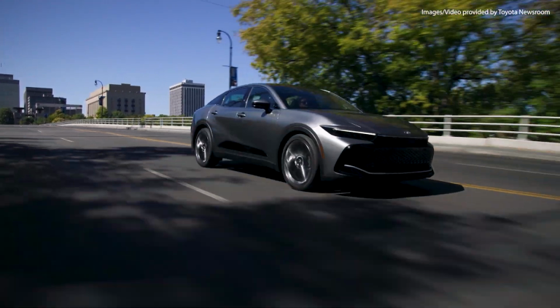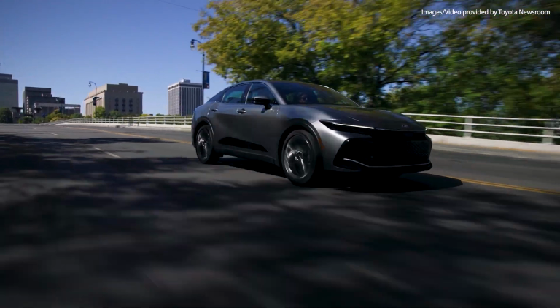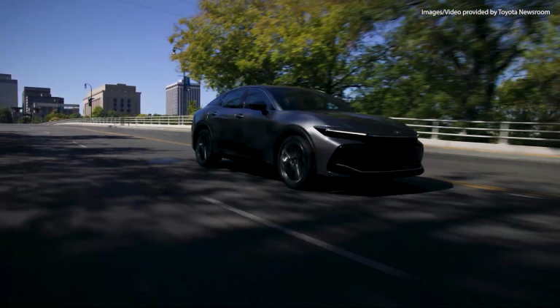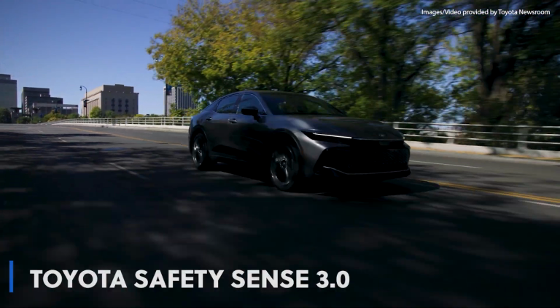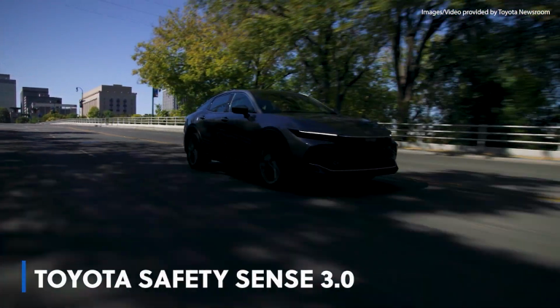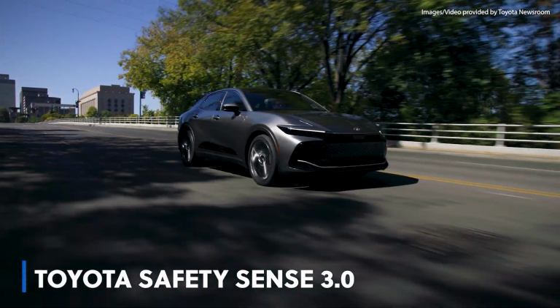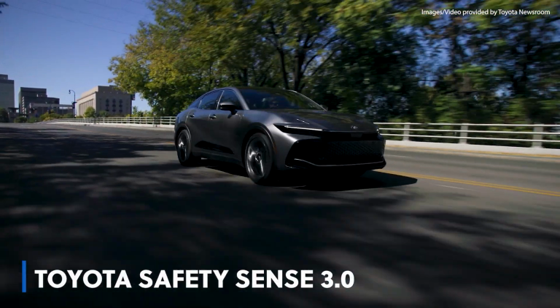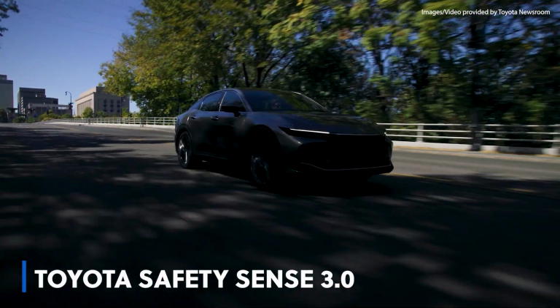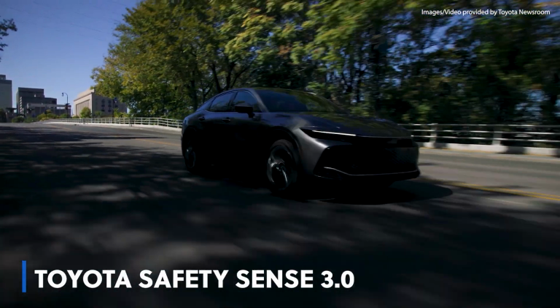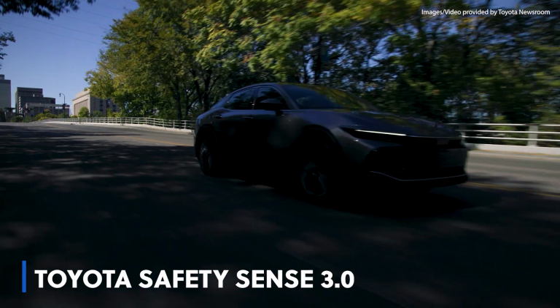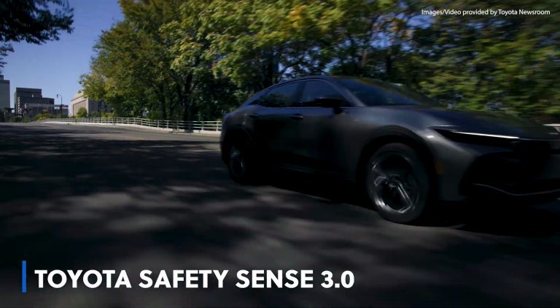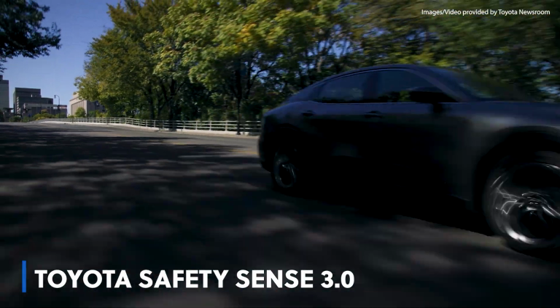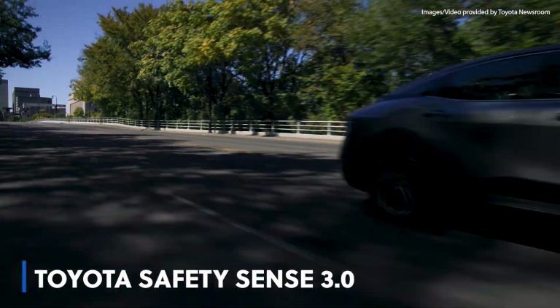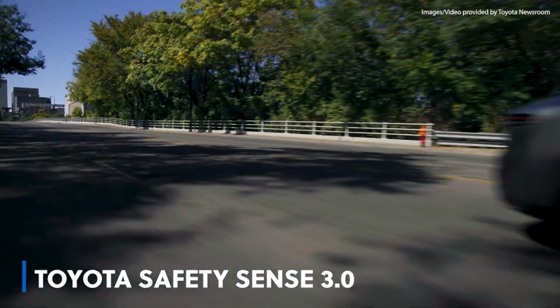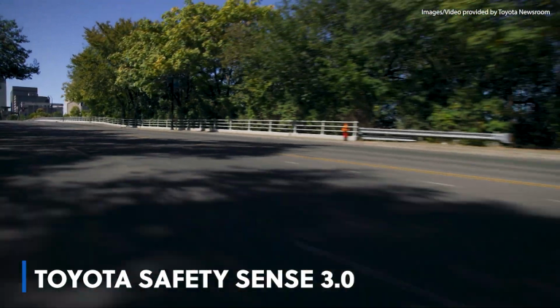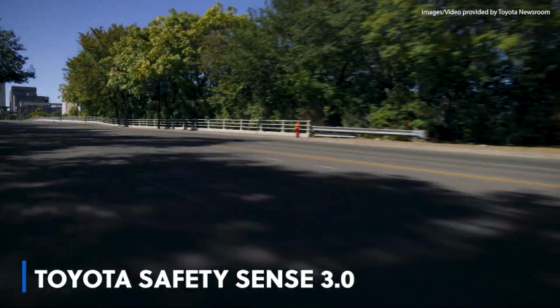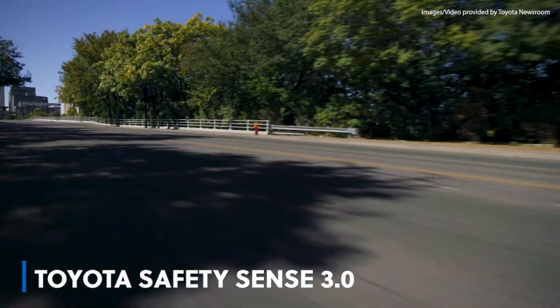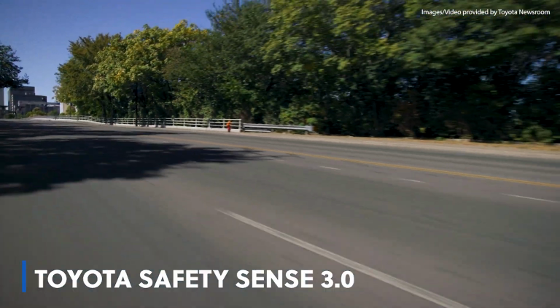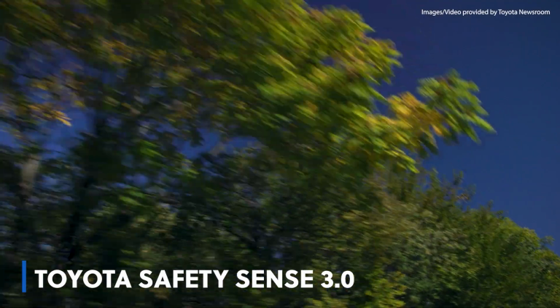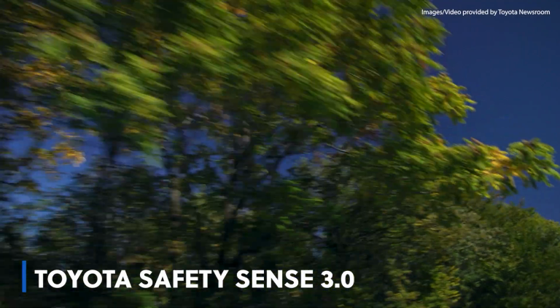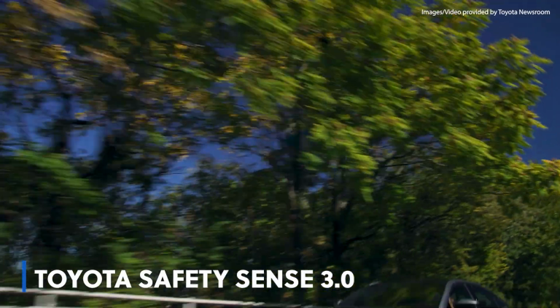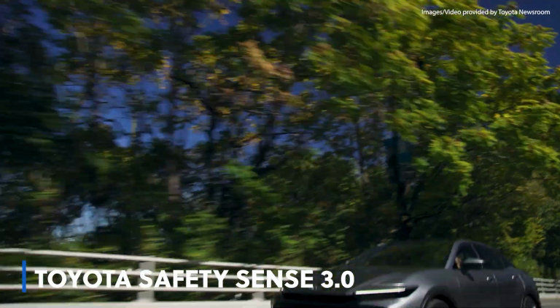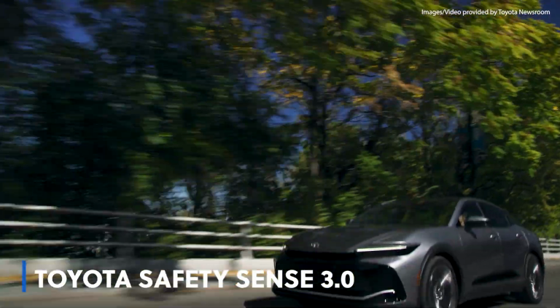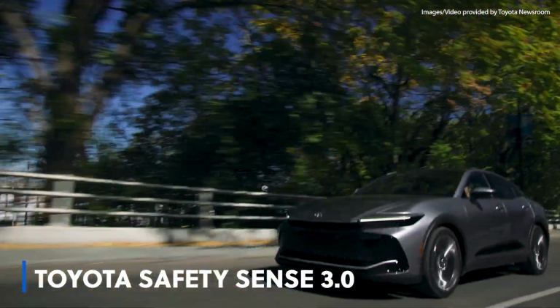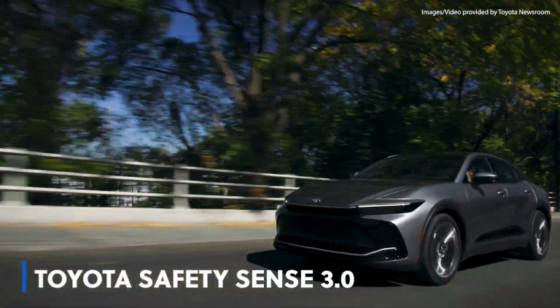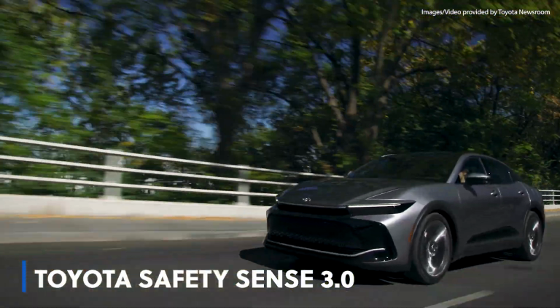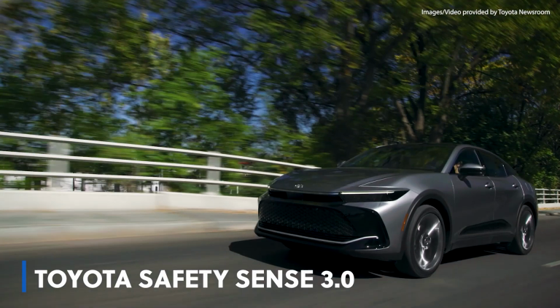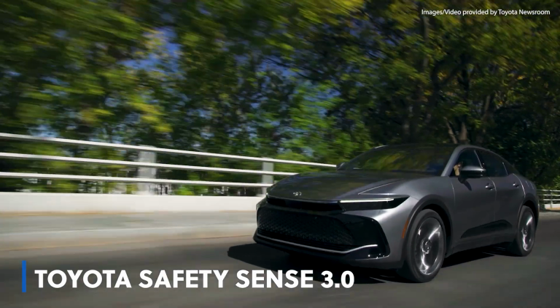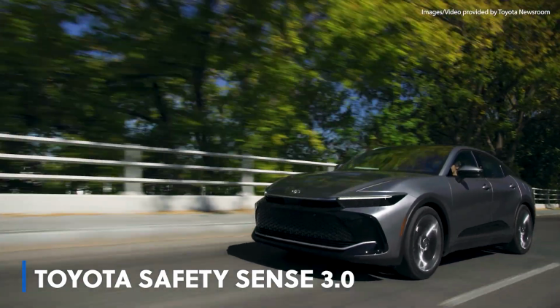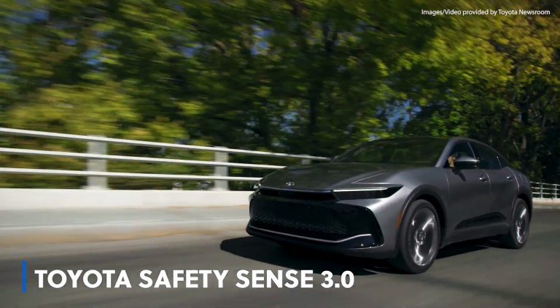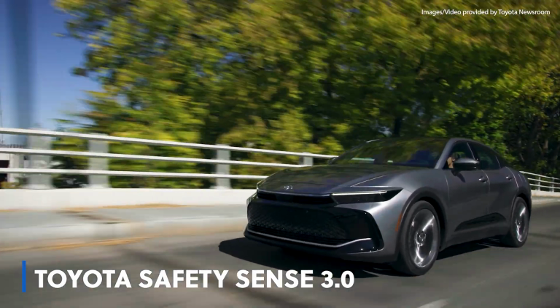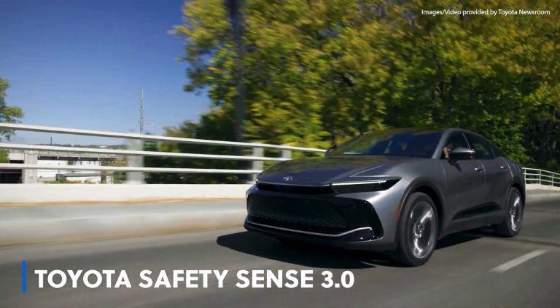All grades come standard with Toyota Safety Sense 3.0, which includes enhancements made possible by system sensors with improved detection capability.